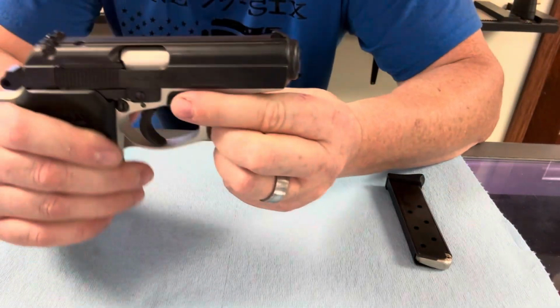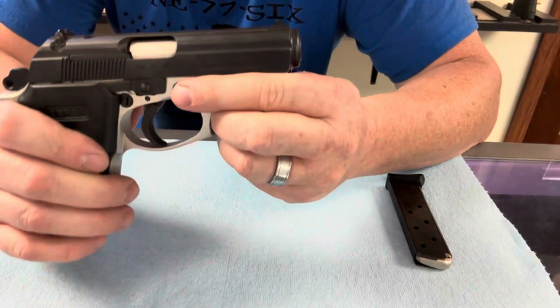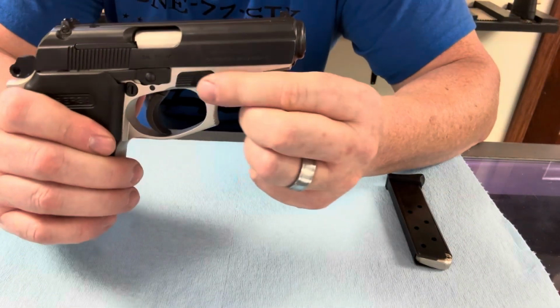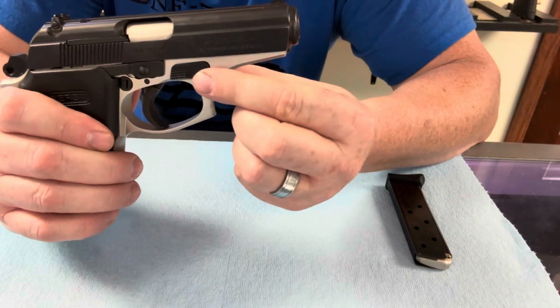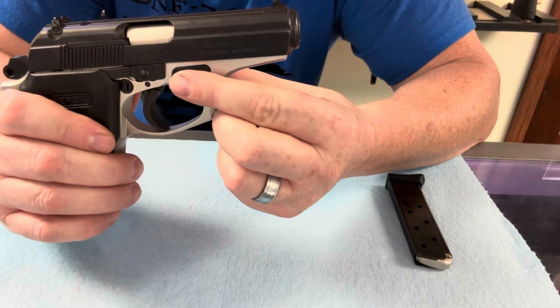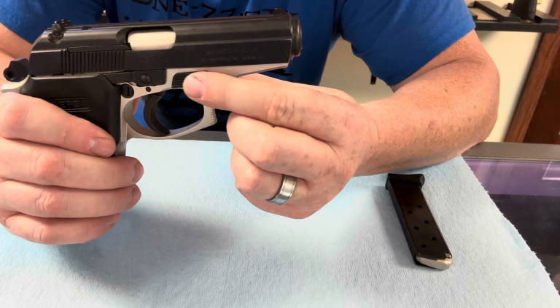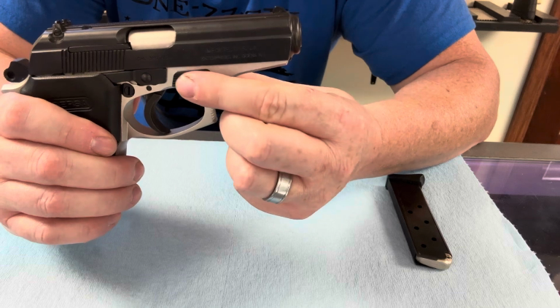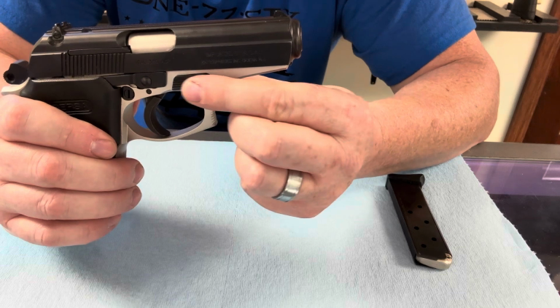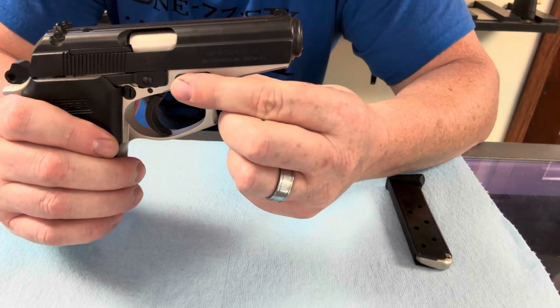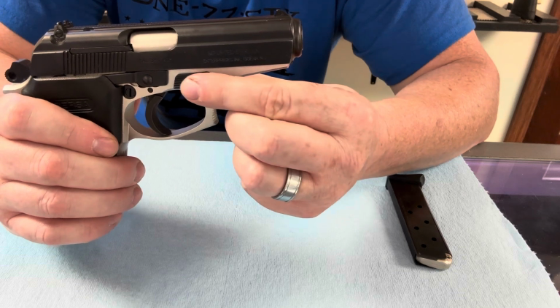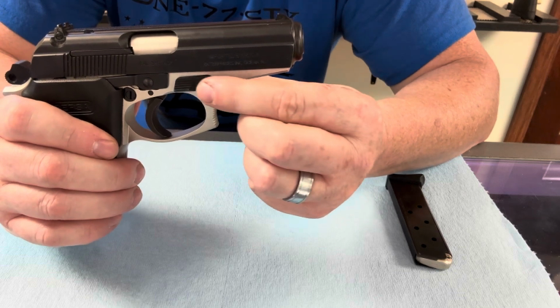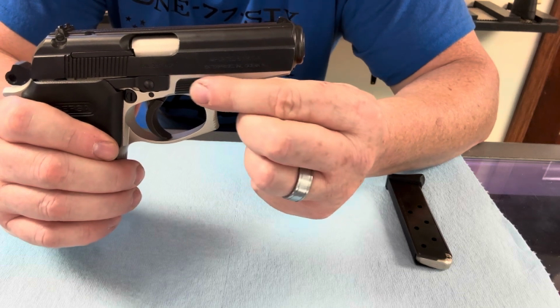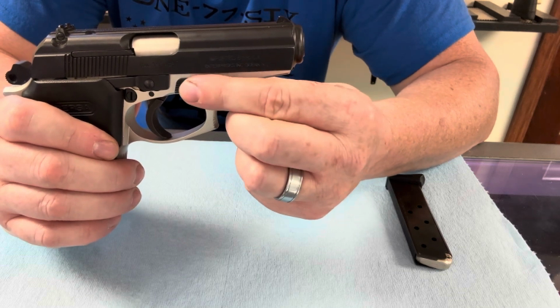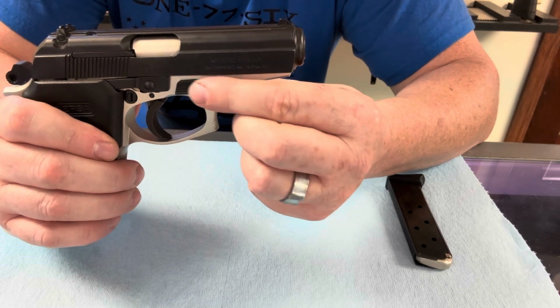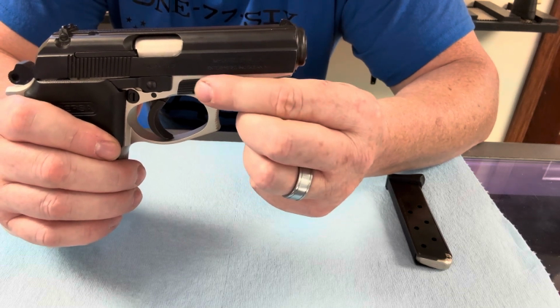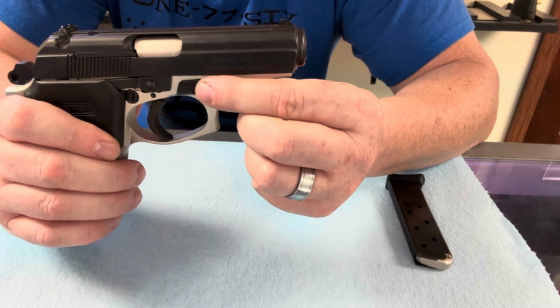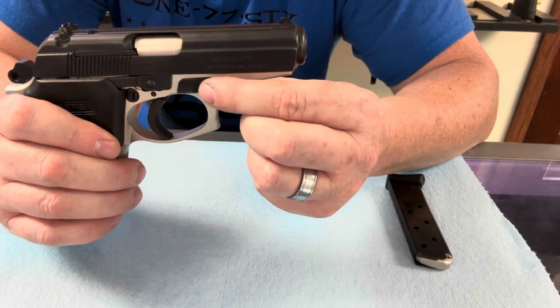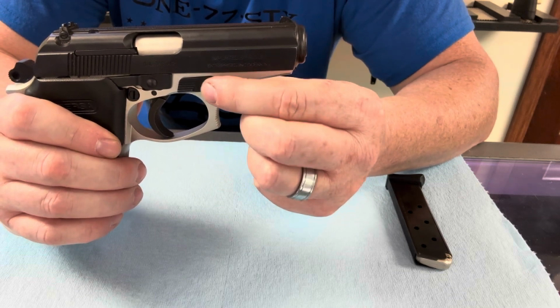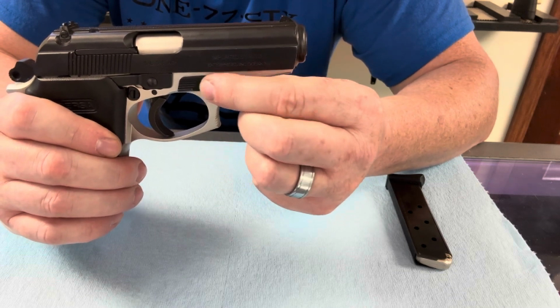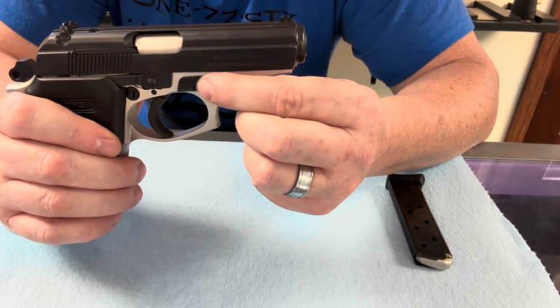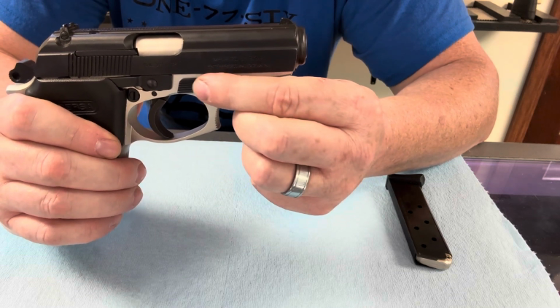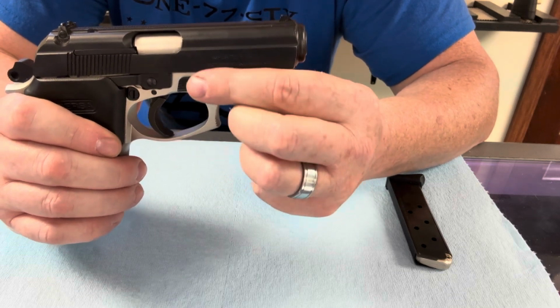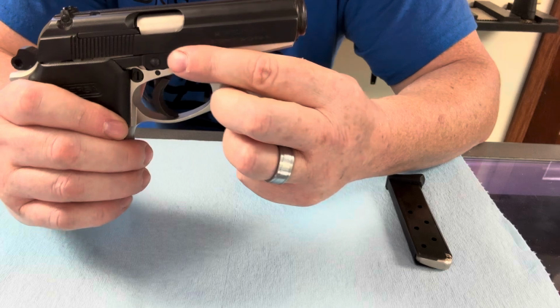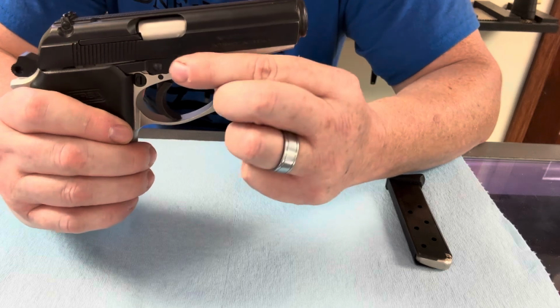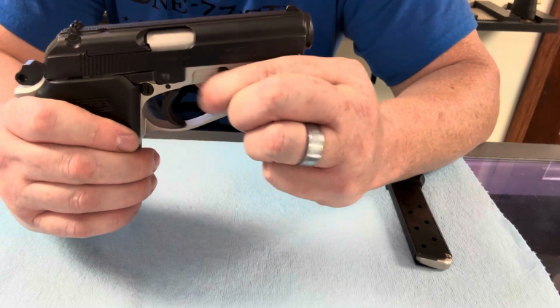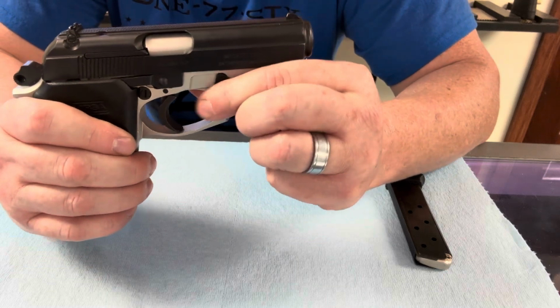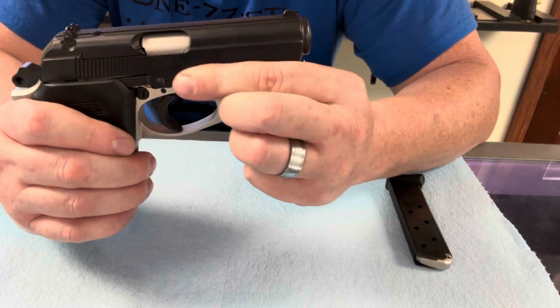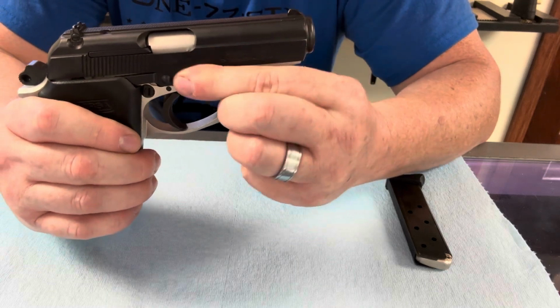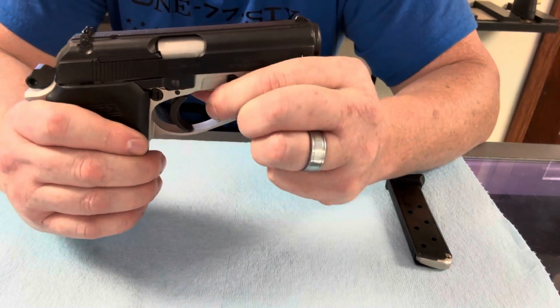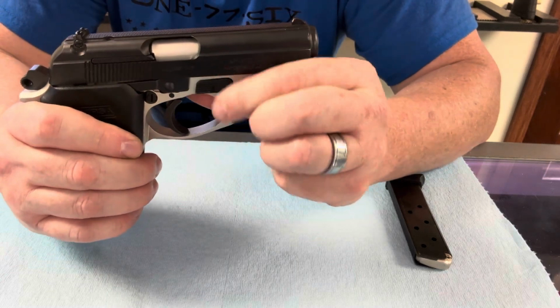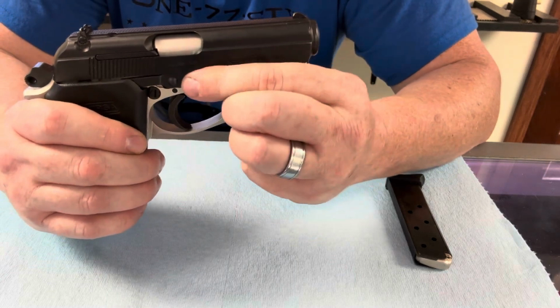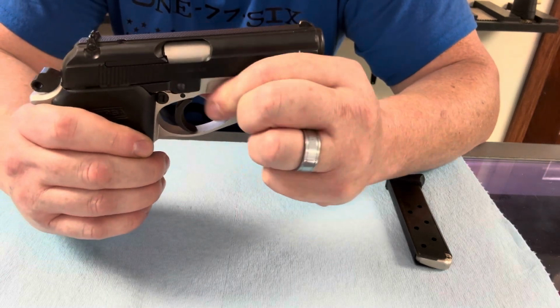So this little lever up here on the right side of the pistol, right above the trigger guard, front of the trigger guard — this is your takedown lever. Moves pretty freely.